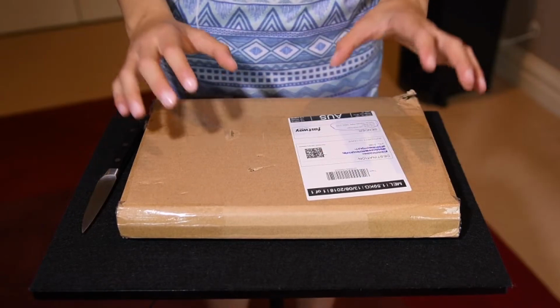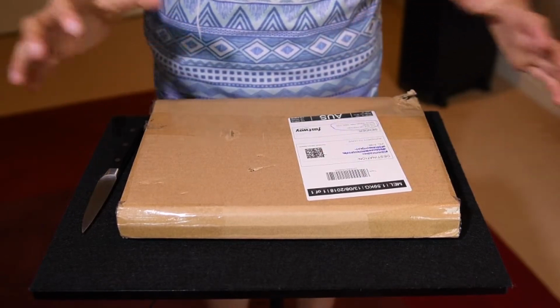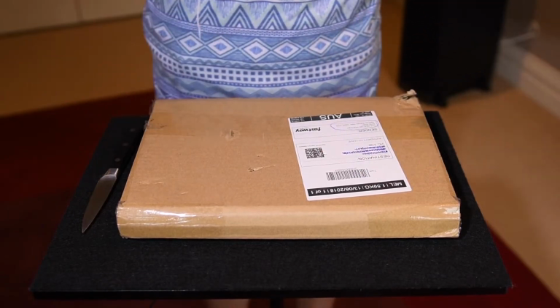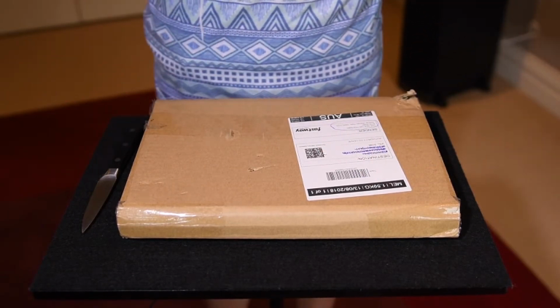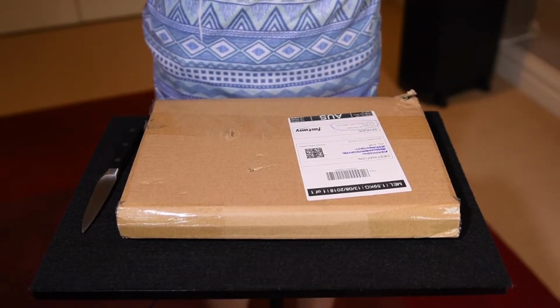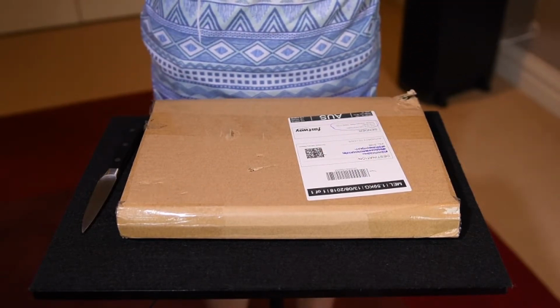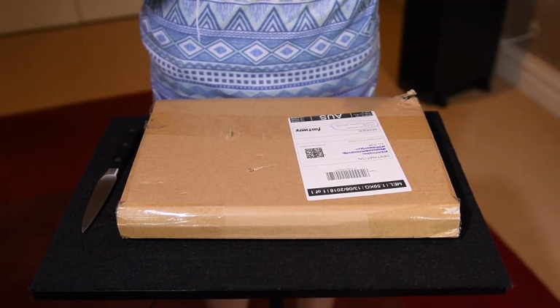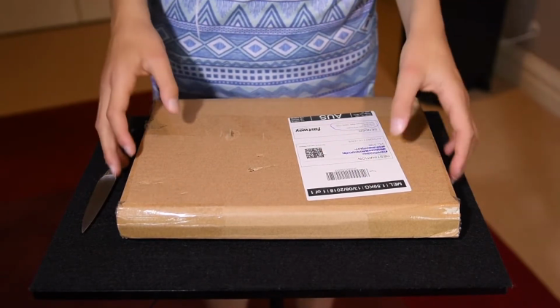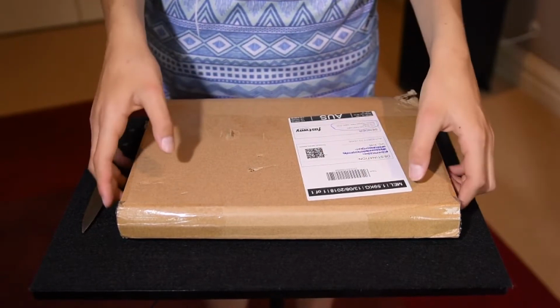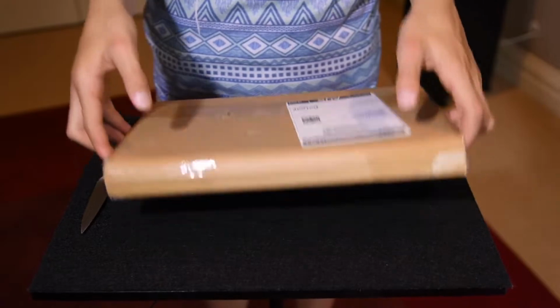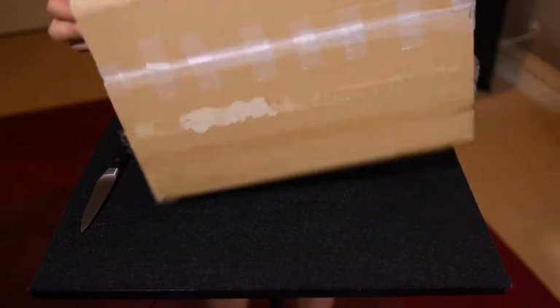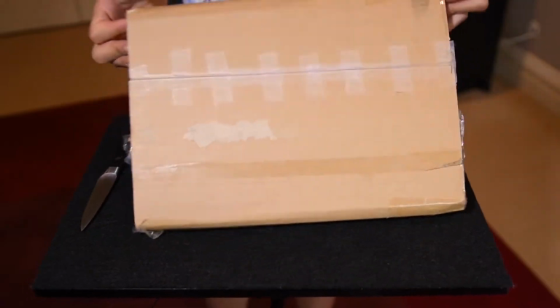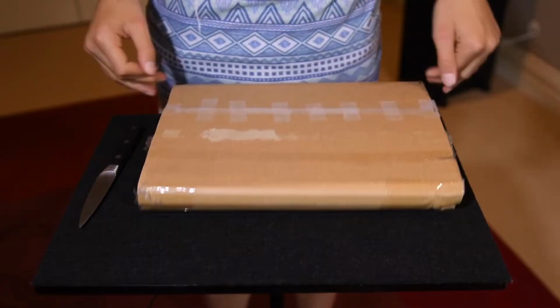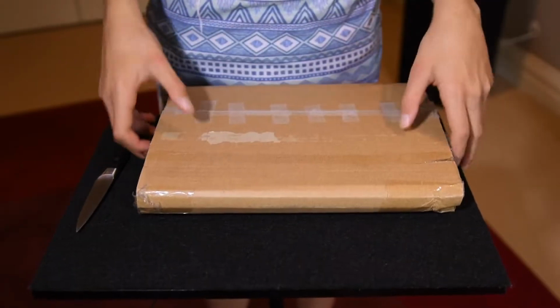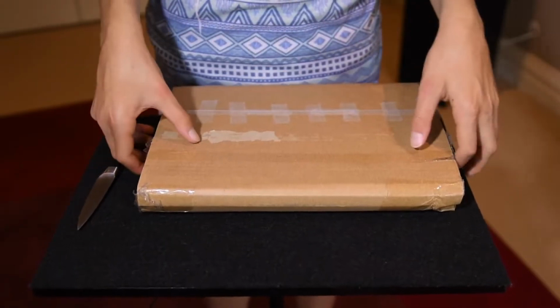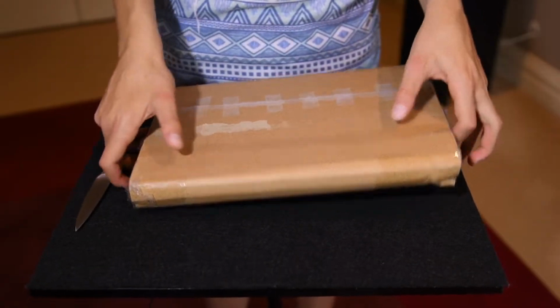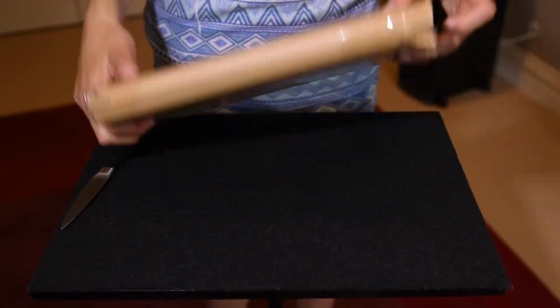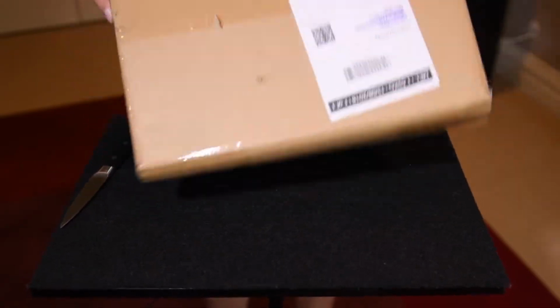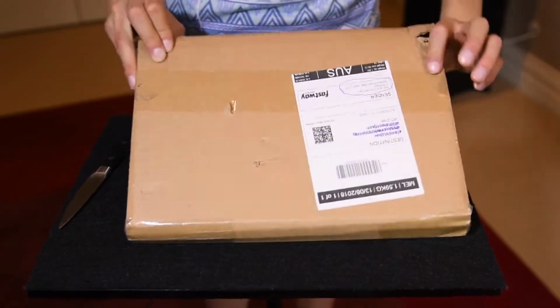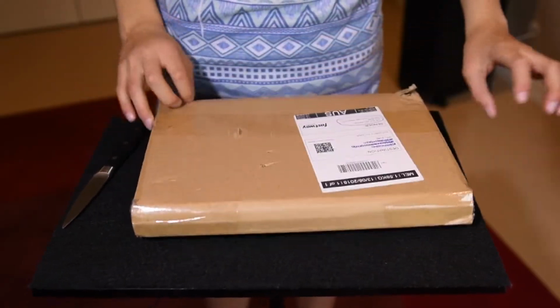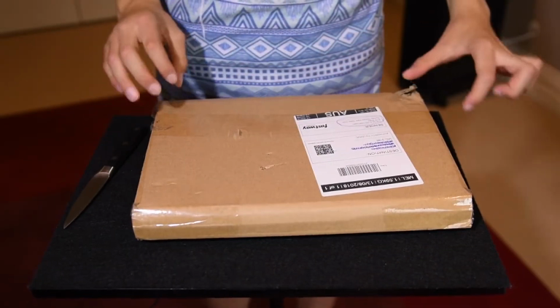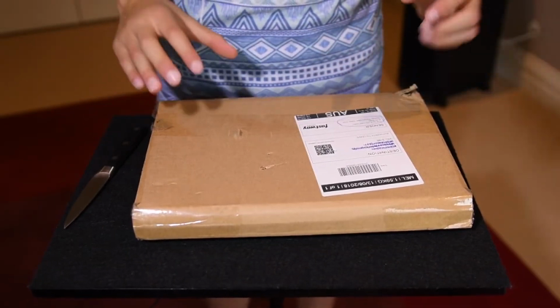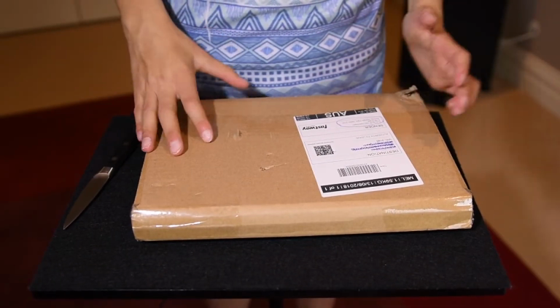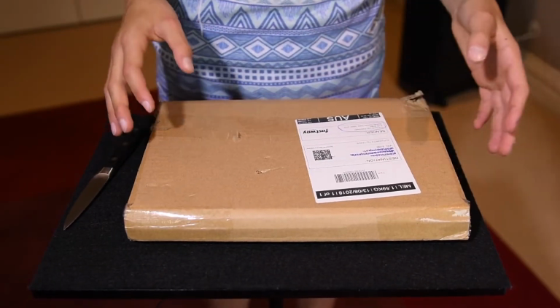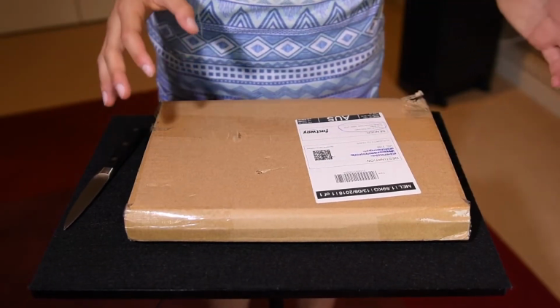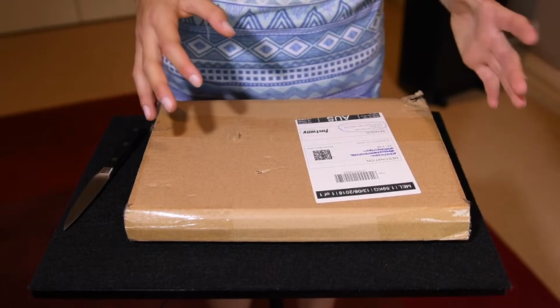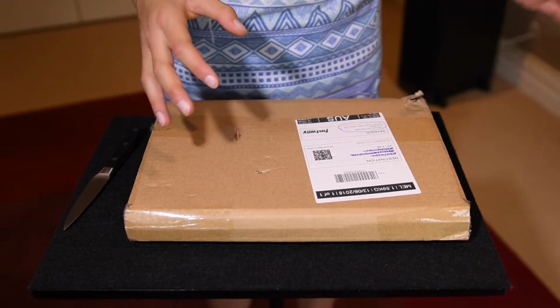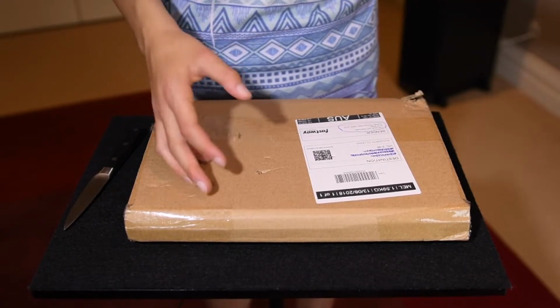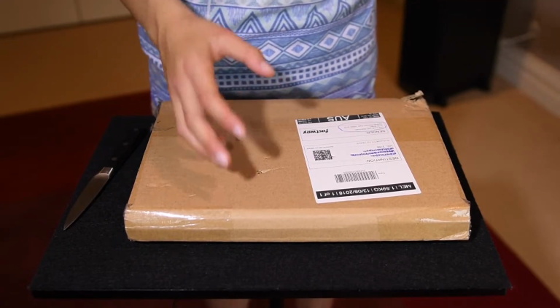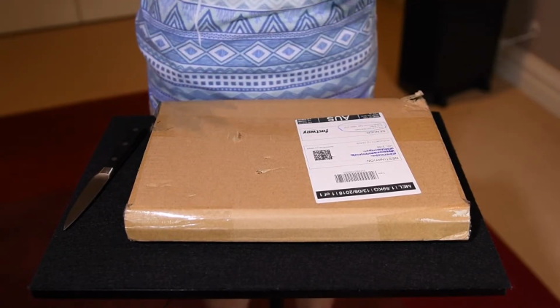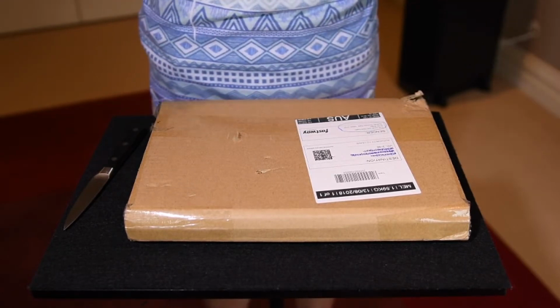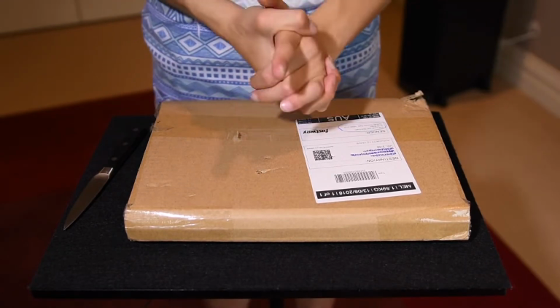Okay, now let's unbox this. I have a feeling I know what it is. I'm really excited. This was sent to me from Sydney from the Nile bookshop company I believe.